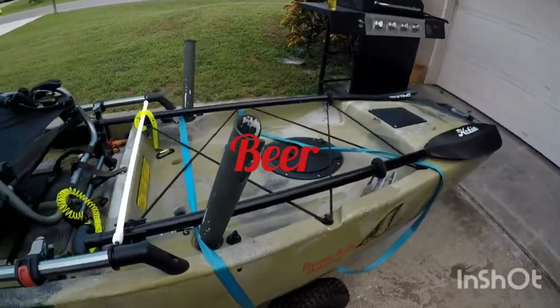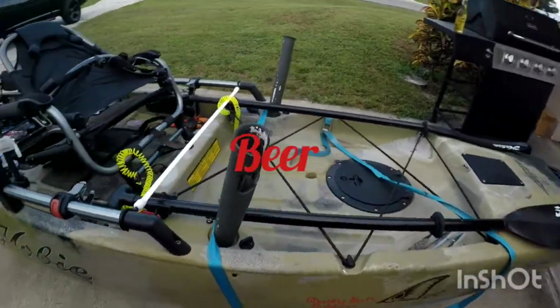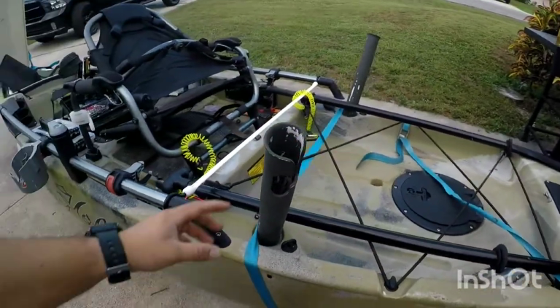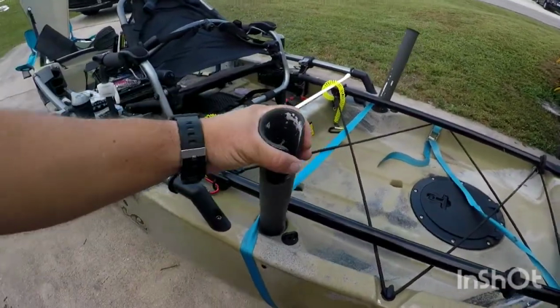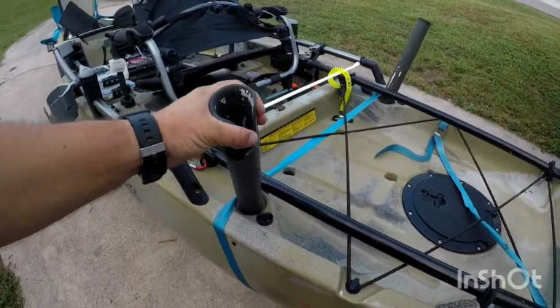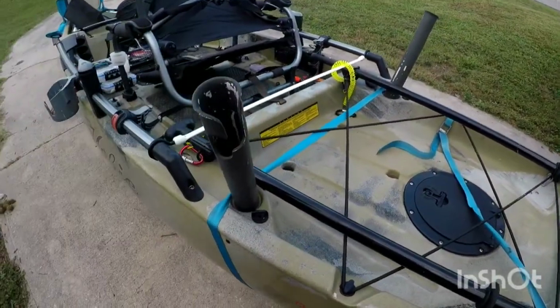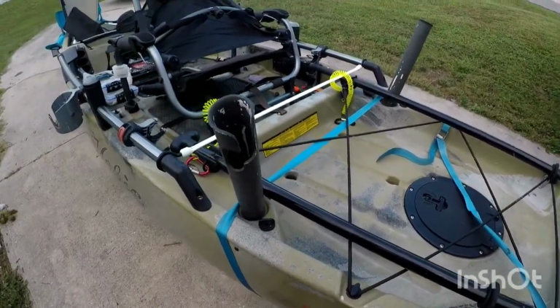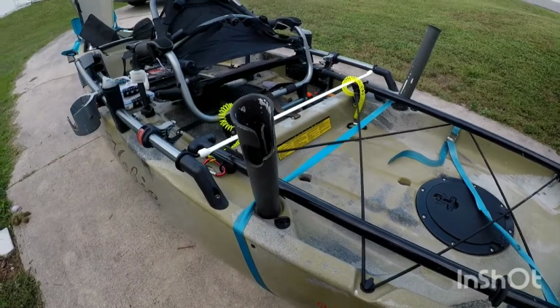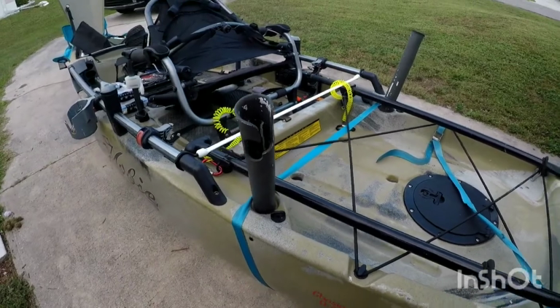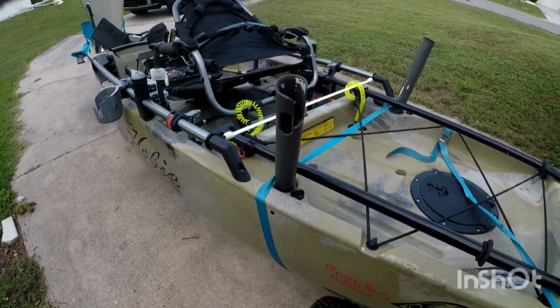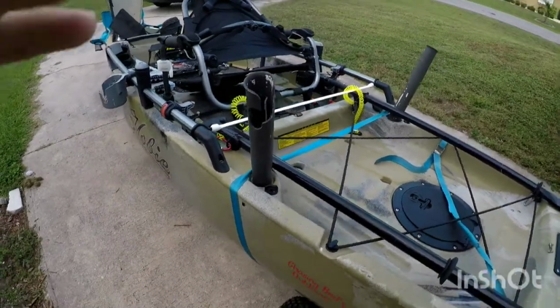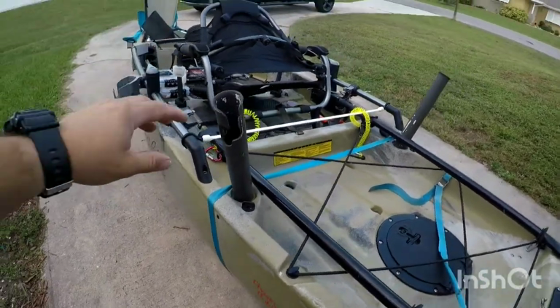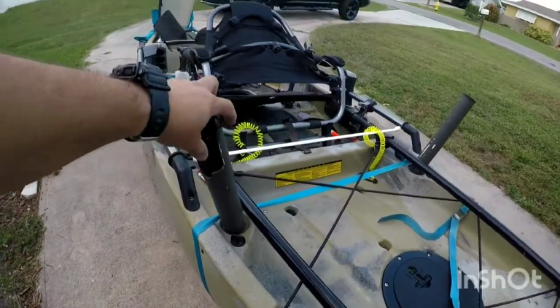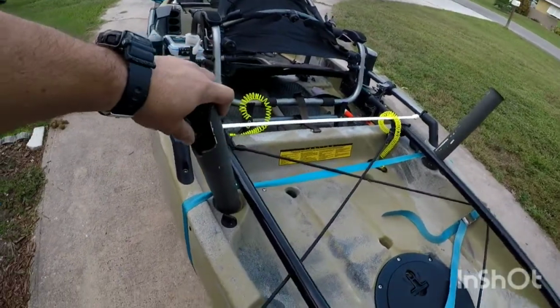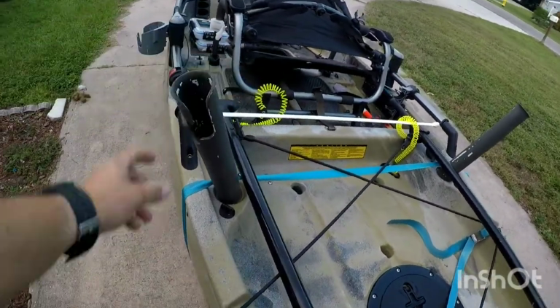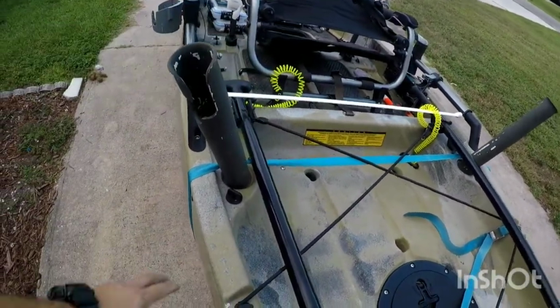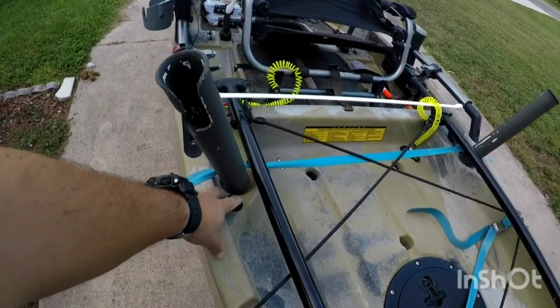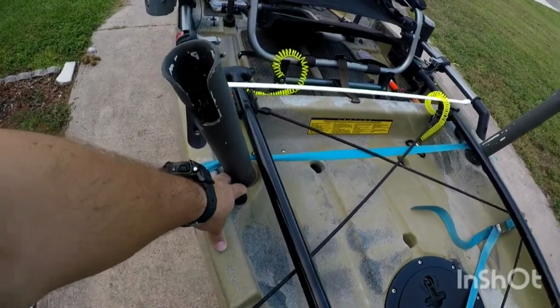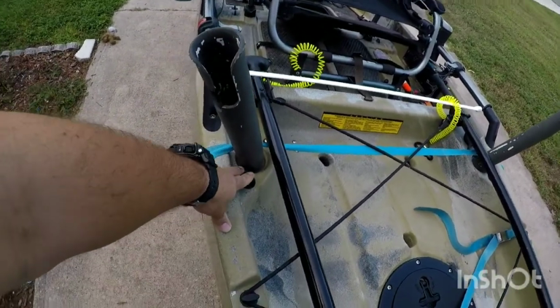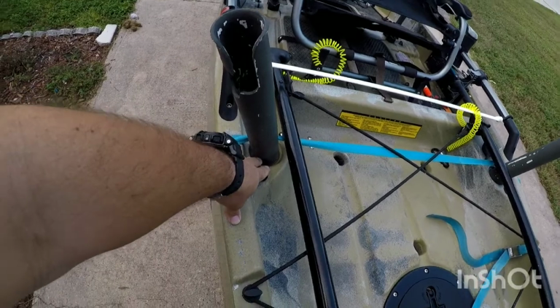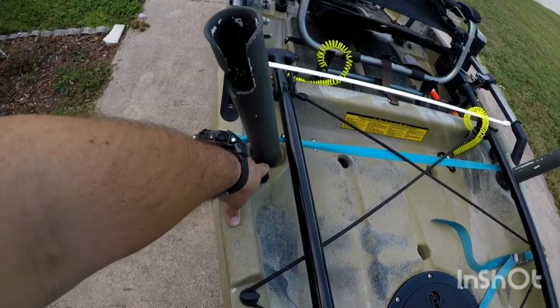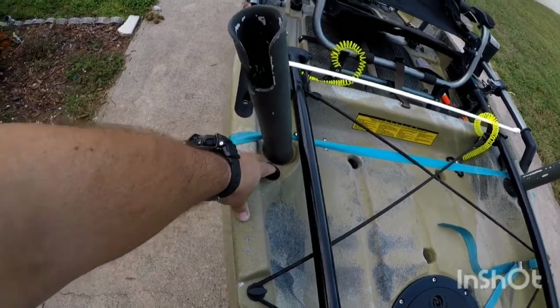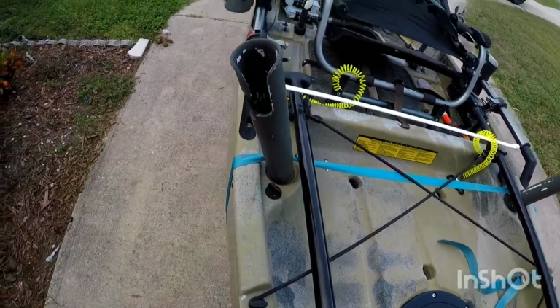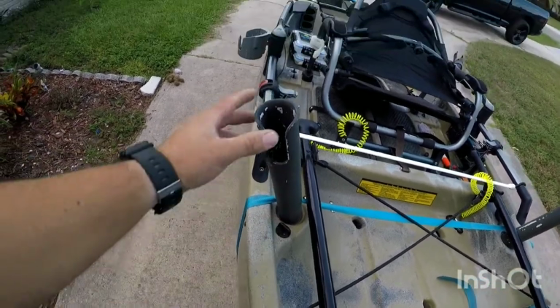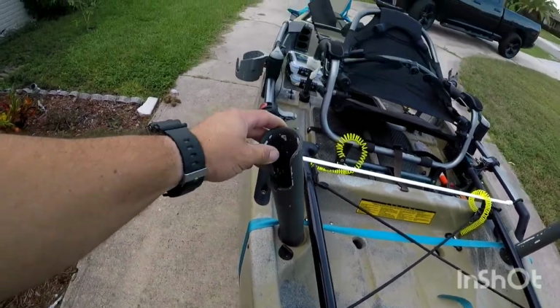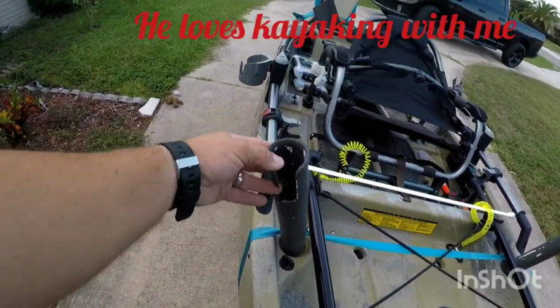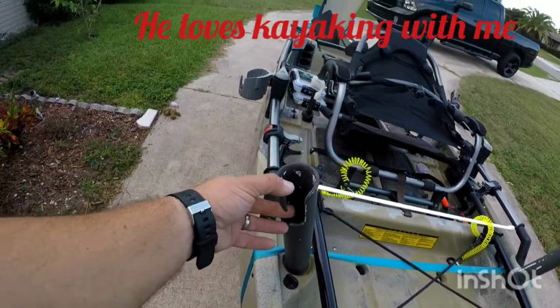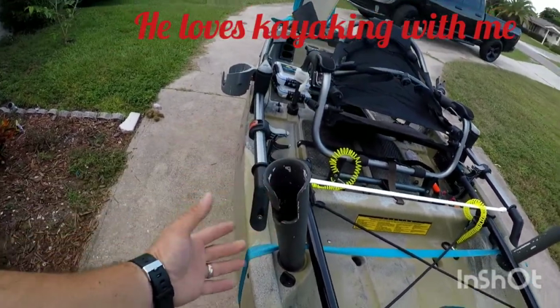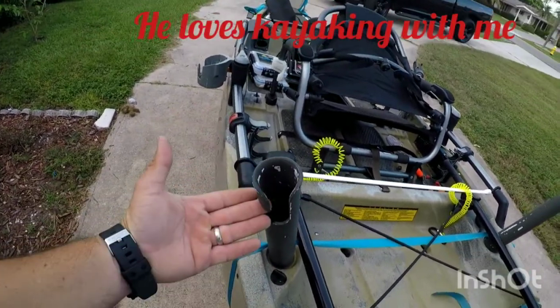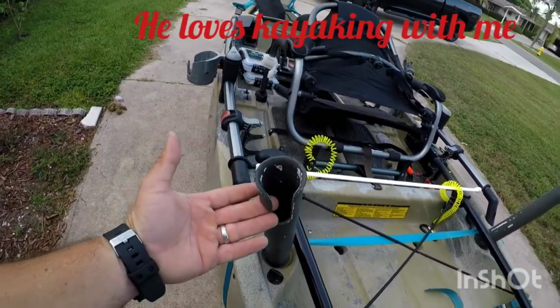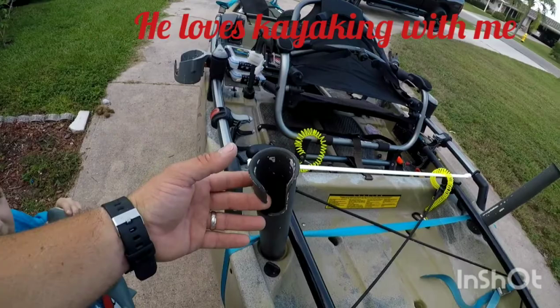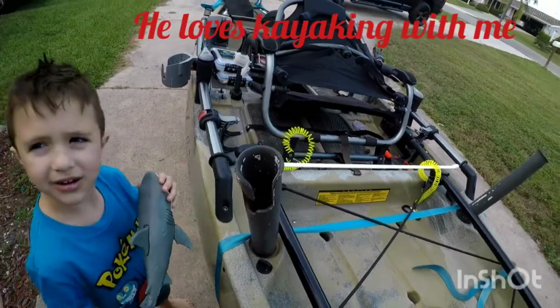I make these rod holders myself. It comes with flush-mounted rod holders, but I made this one because I want my reels above the water as much as I can.